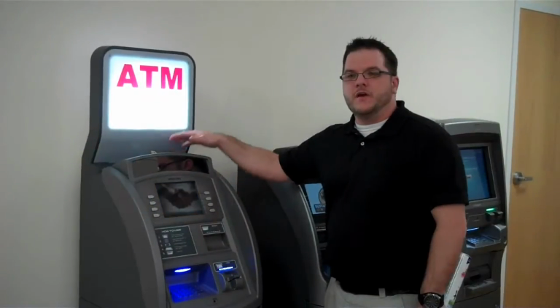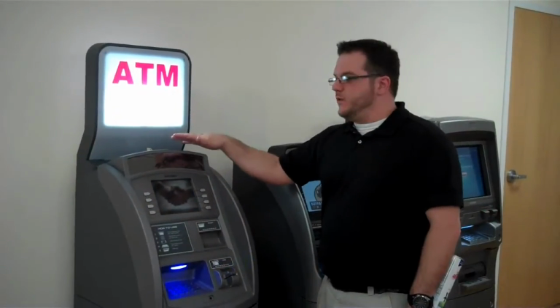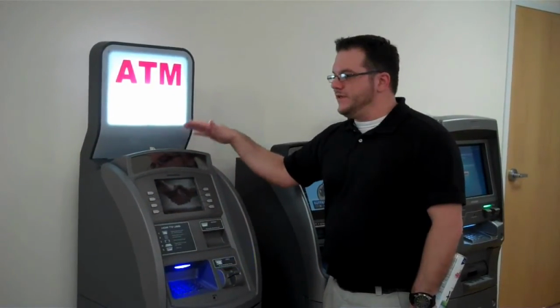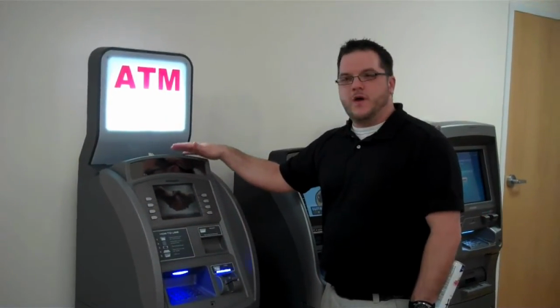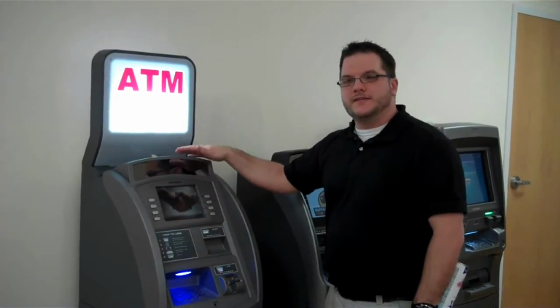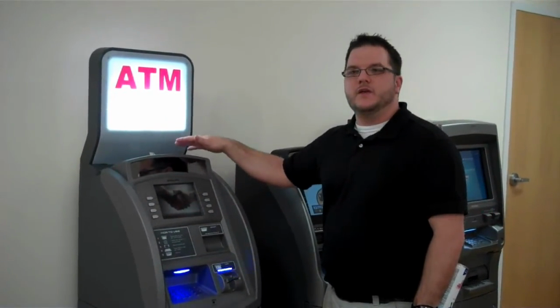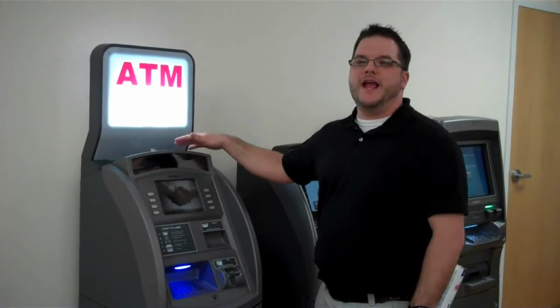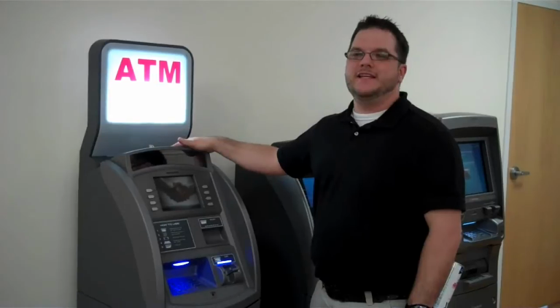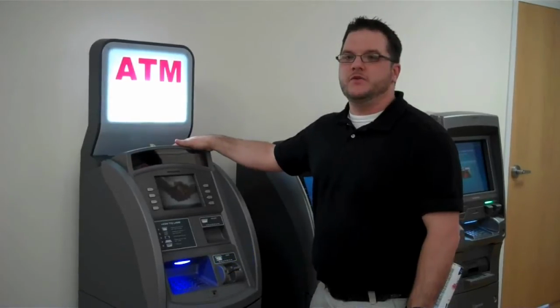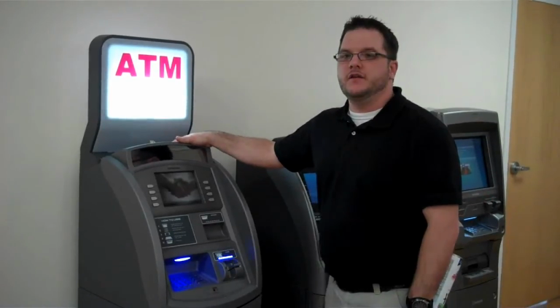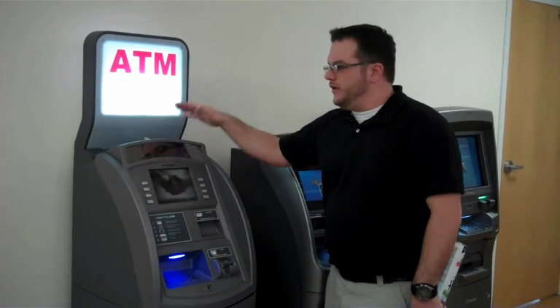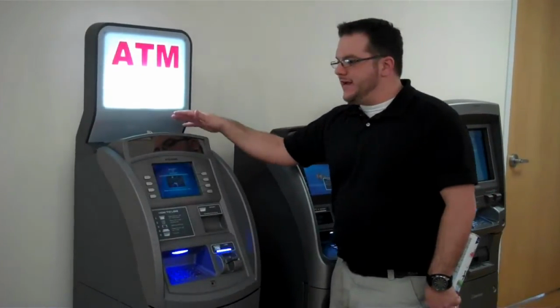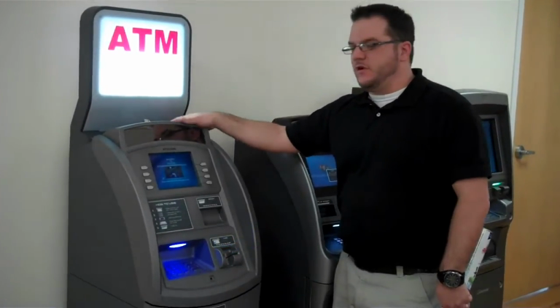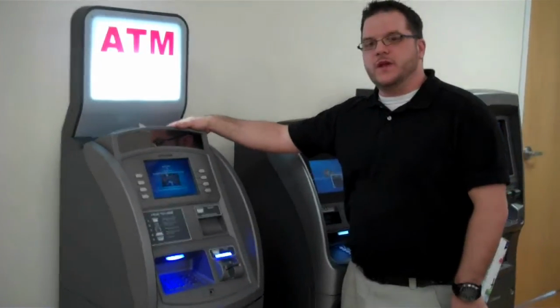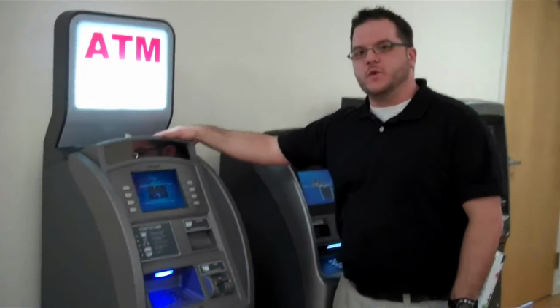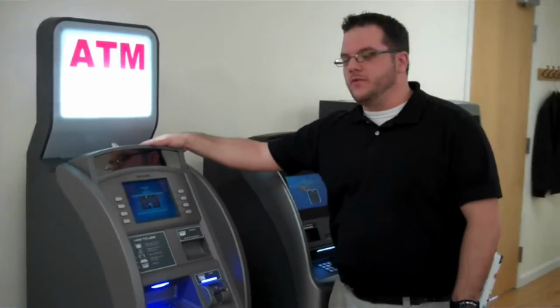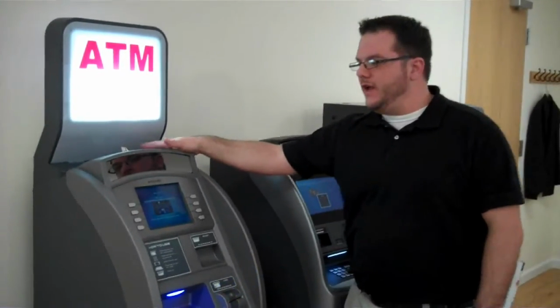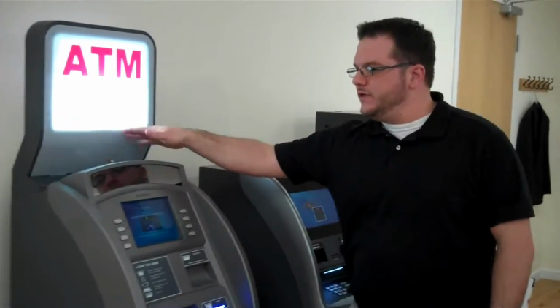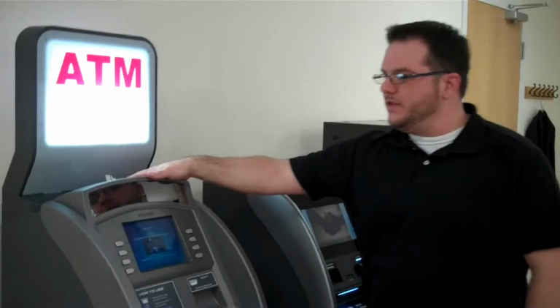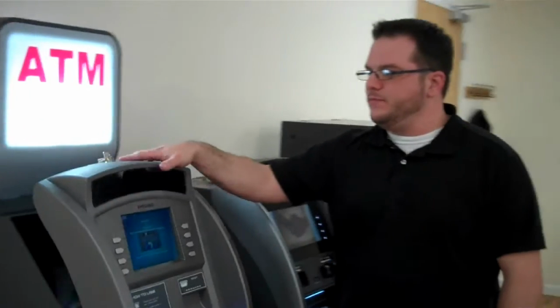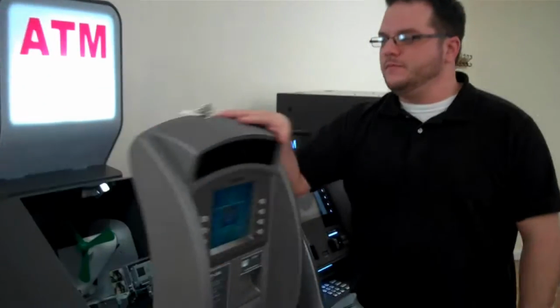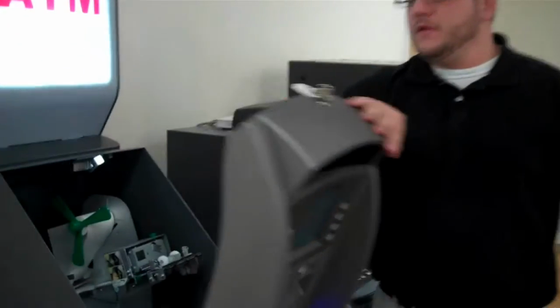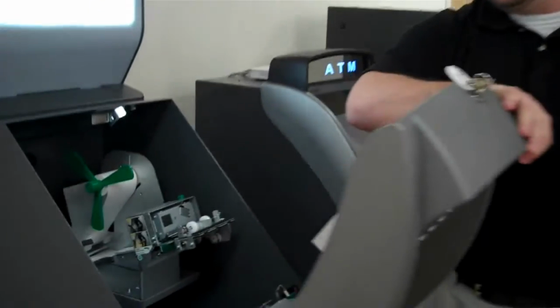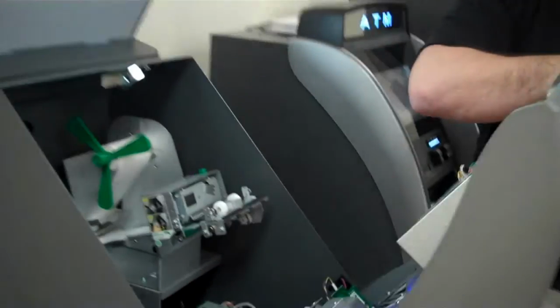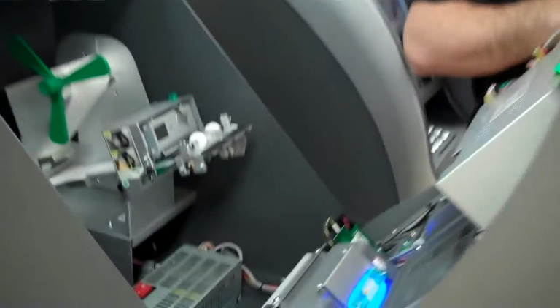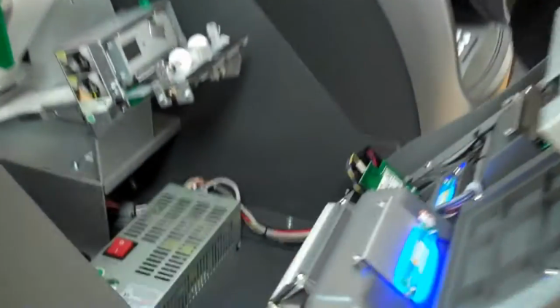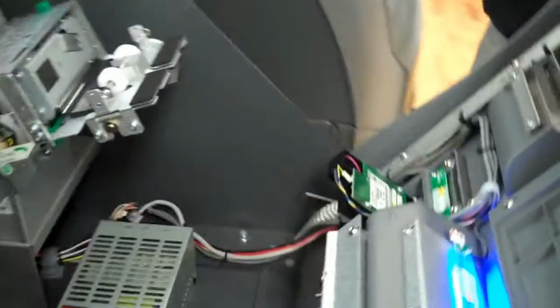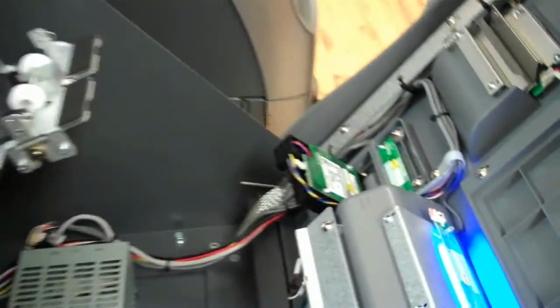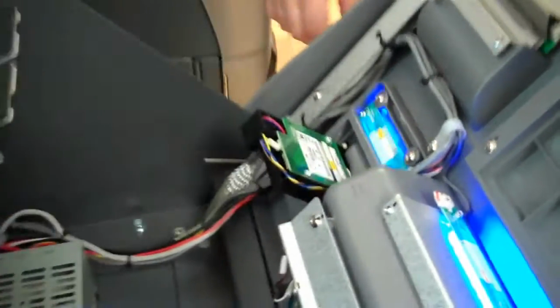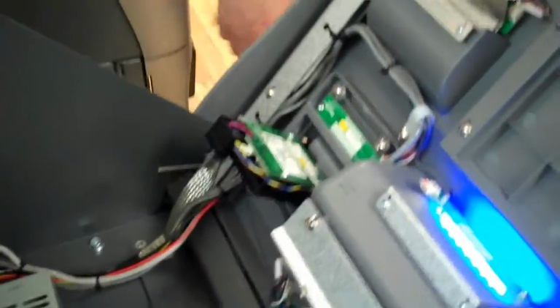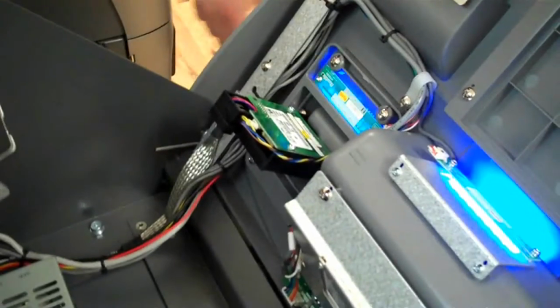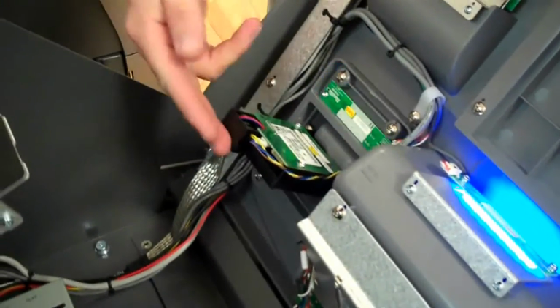This is one of our most common models, it's the HewSung 1800 machine. To access the card reader and make sure it's working properly, all you have to do is open the top, and inside you'll see access to the rear of the card reader right here.